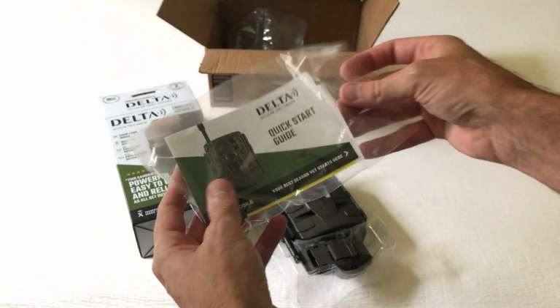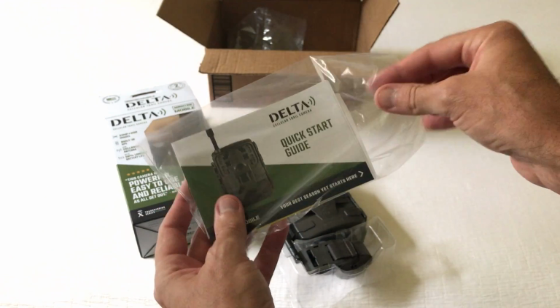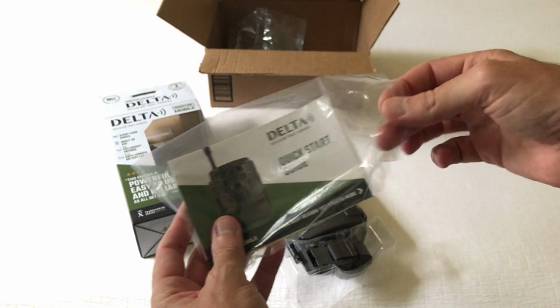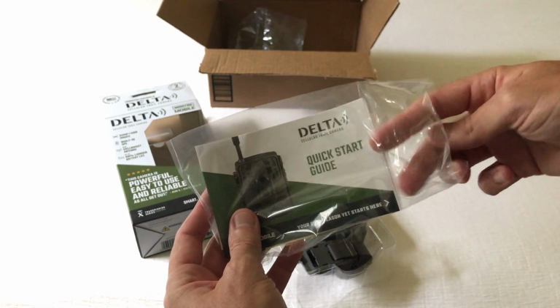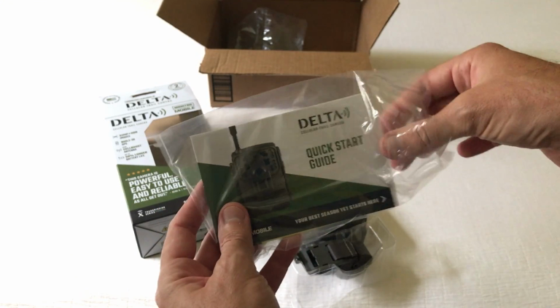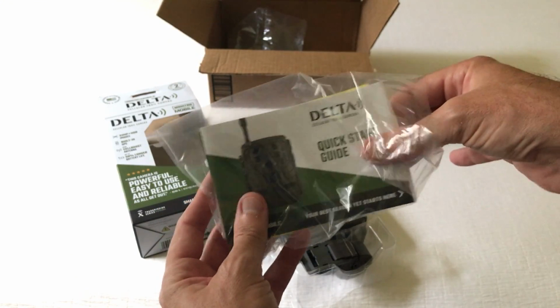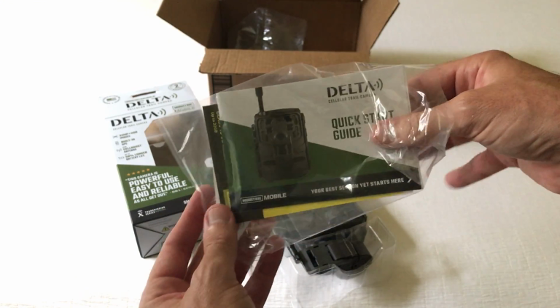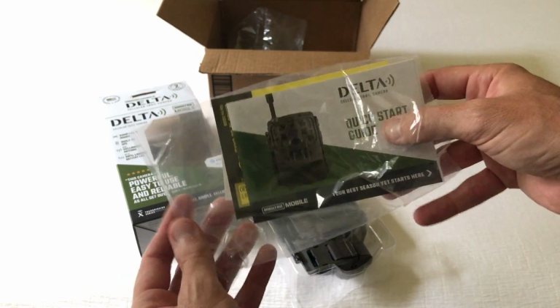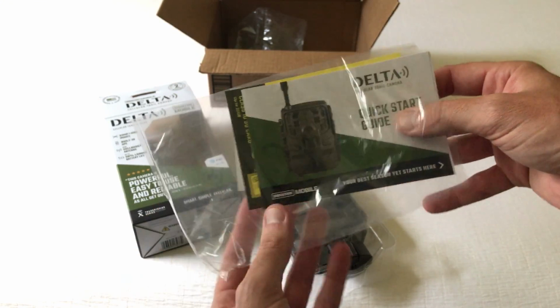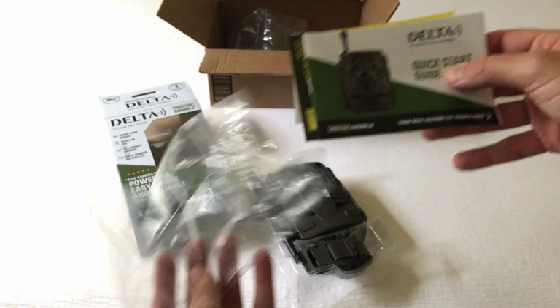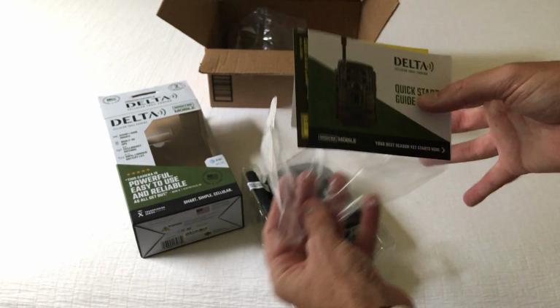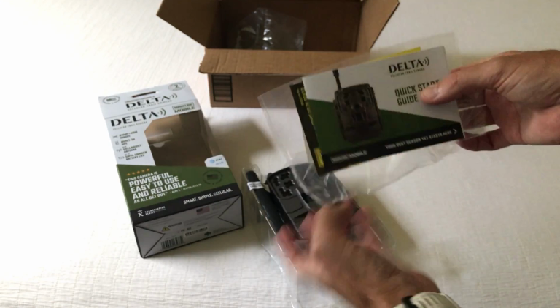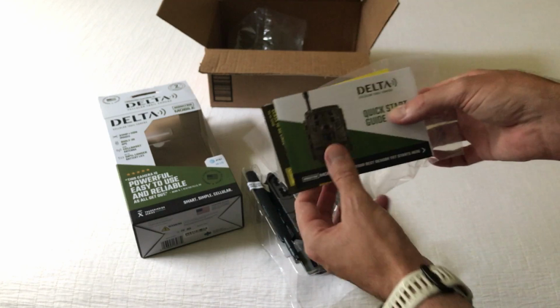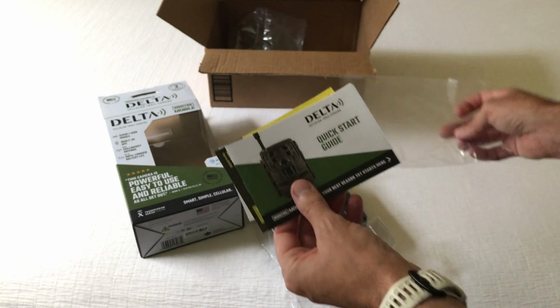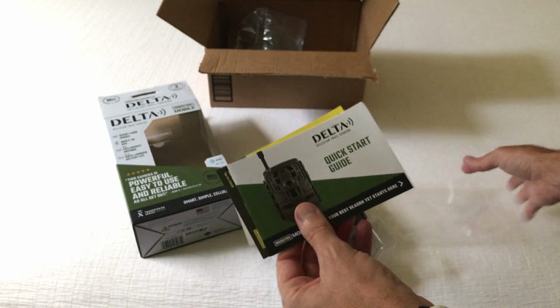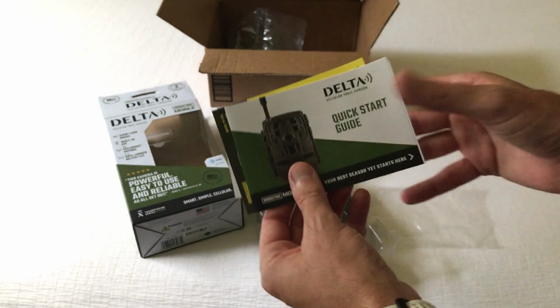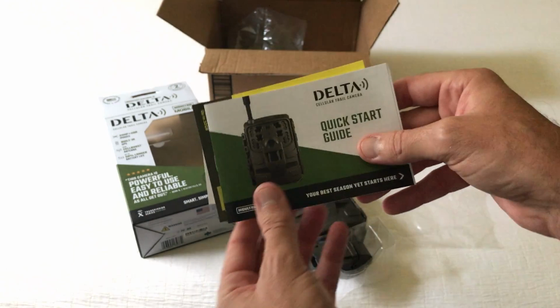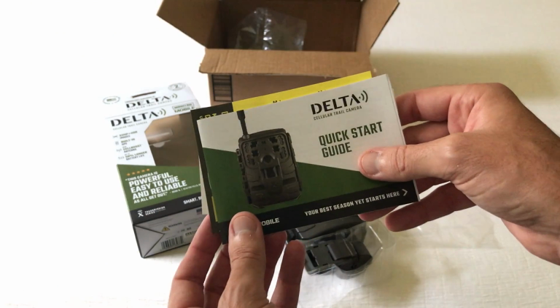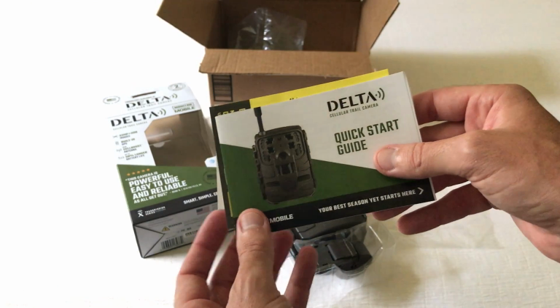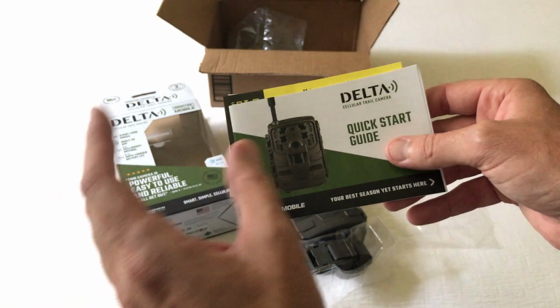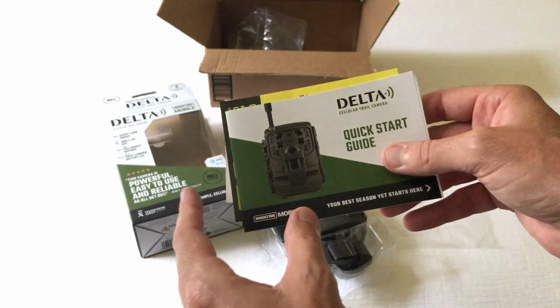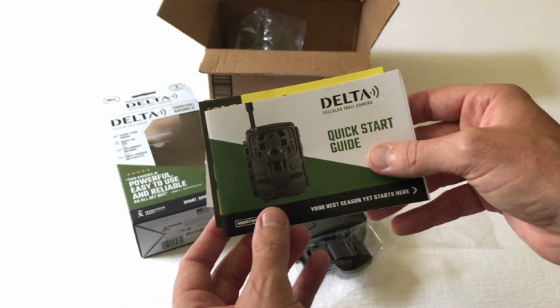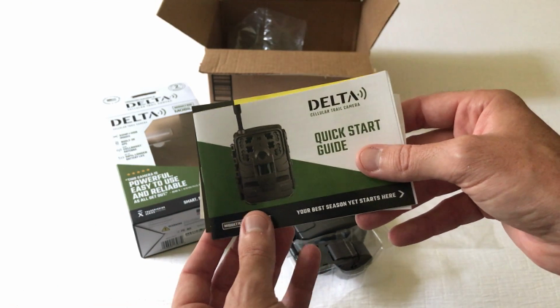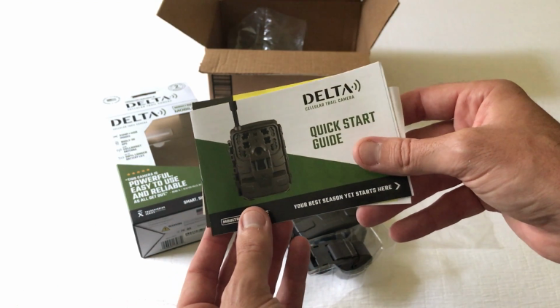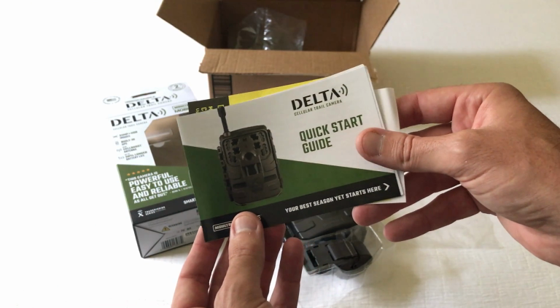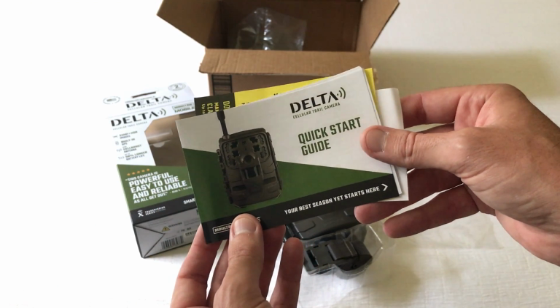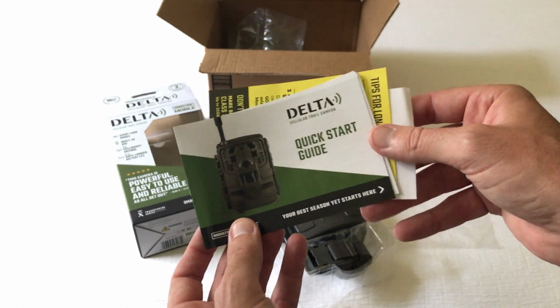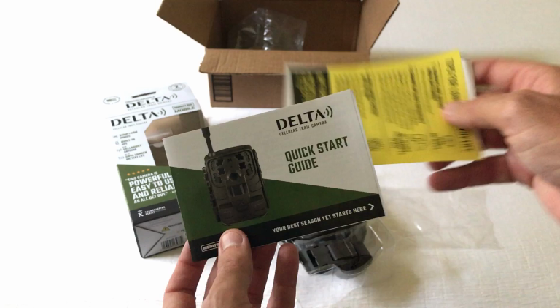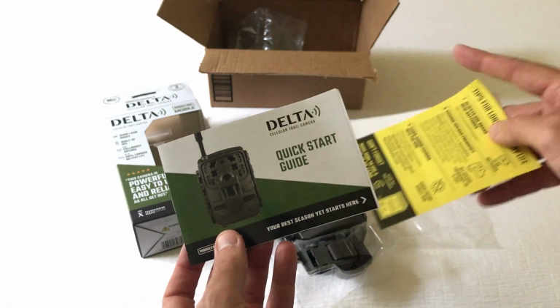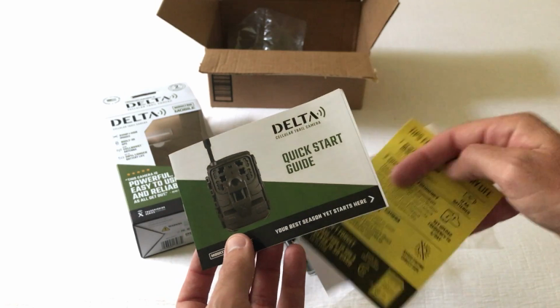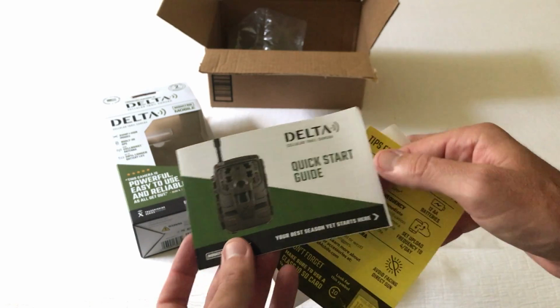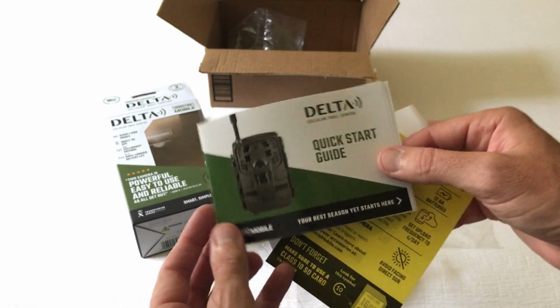It's a 32-megapixel camera but it also does video, and this is one of the few trail cameras I know of that will actually send video files to the mobile app — up to 15-second video files — which some of the other brands out there don't do.